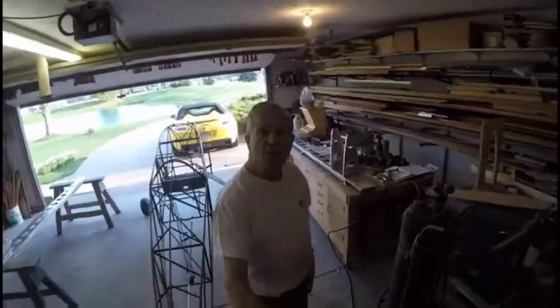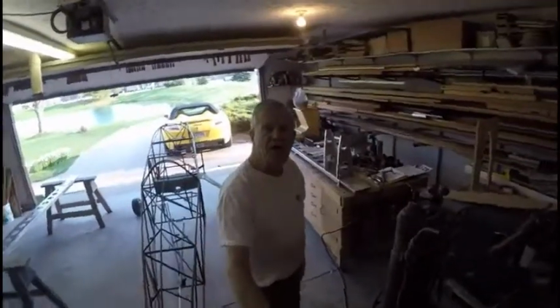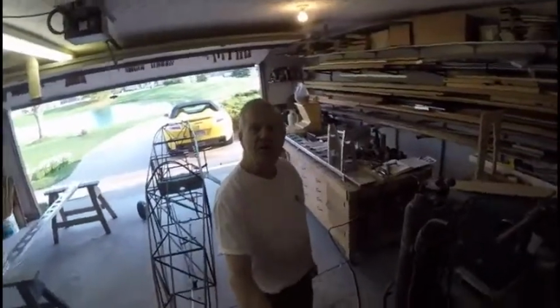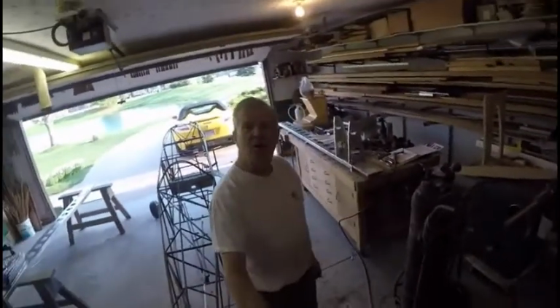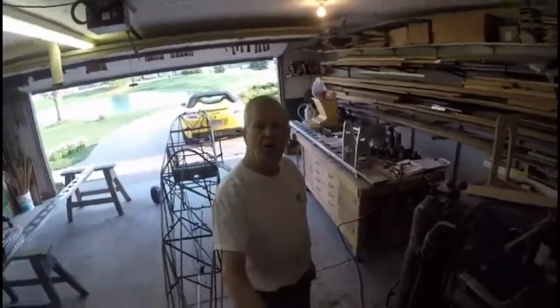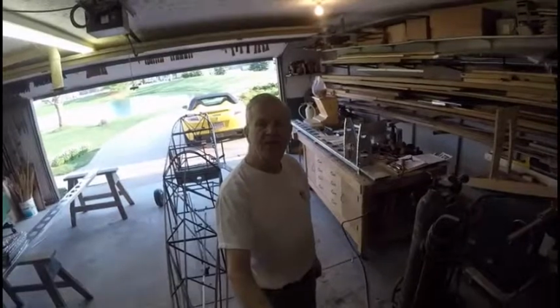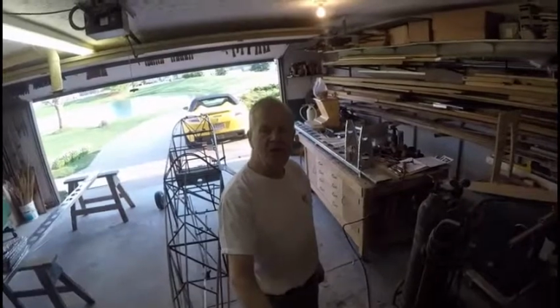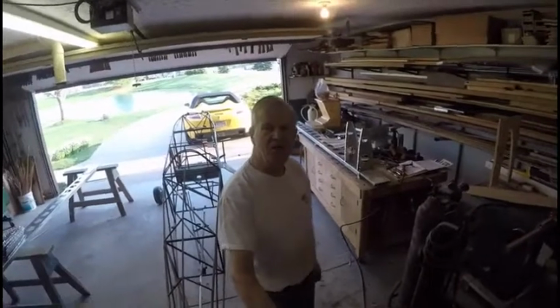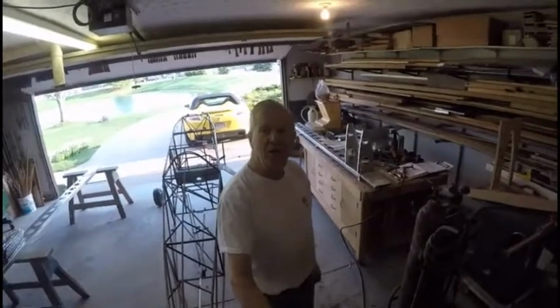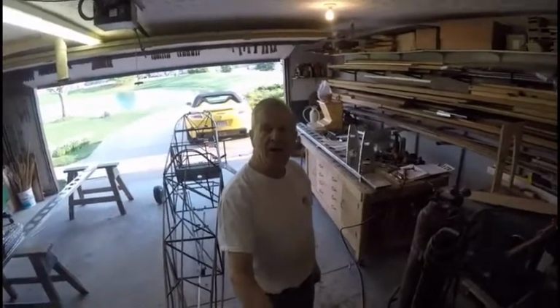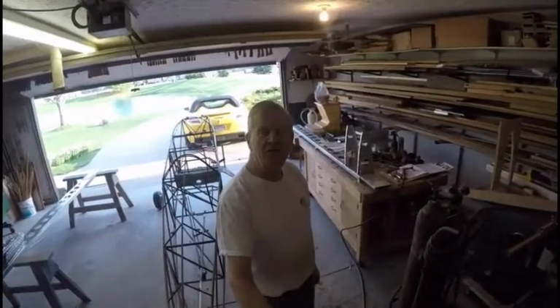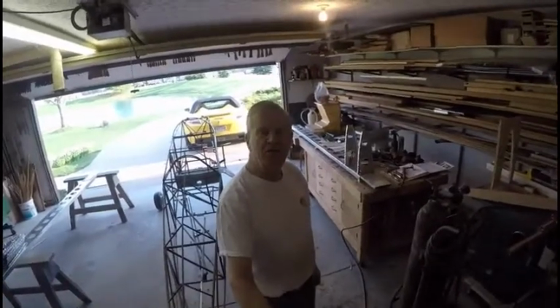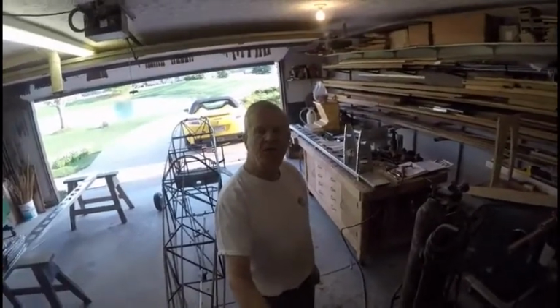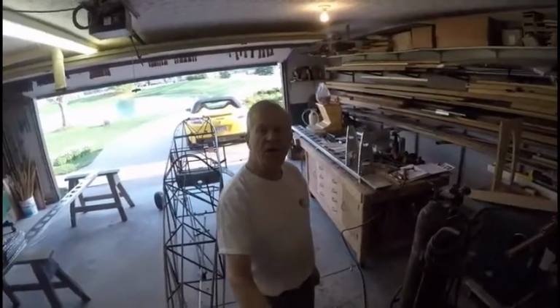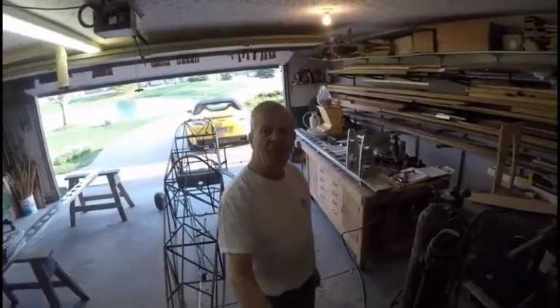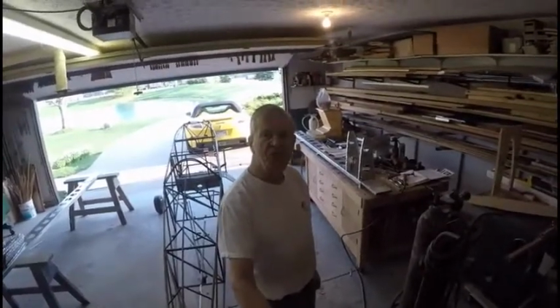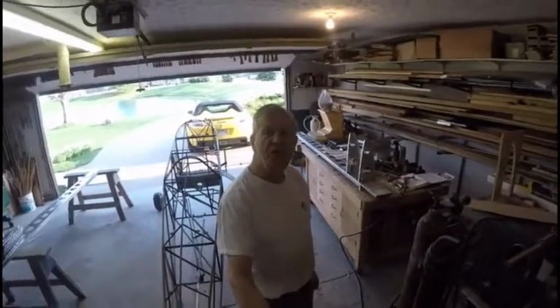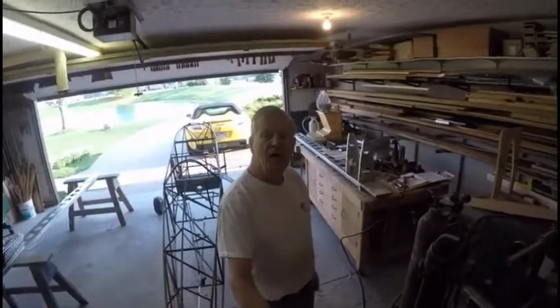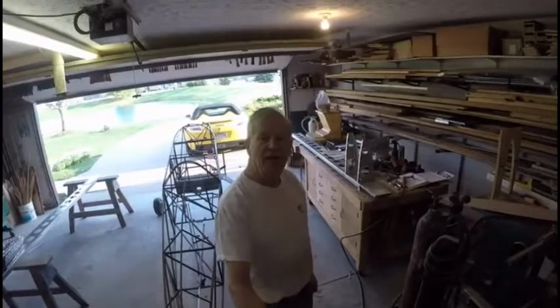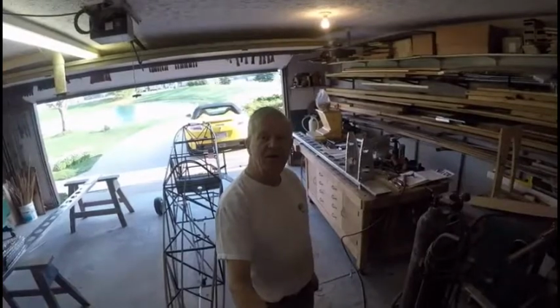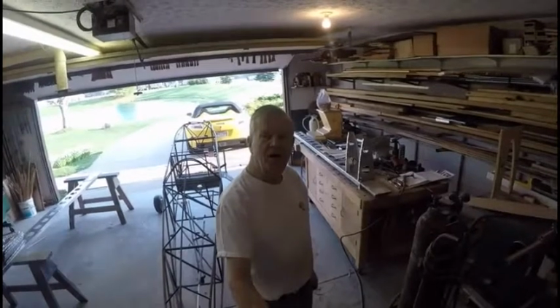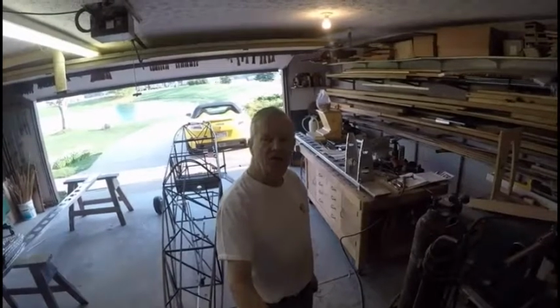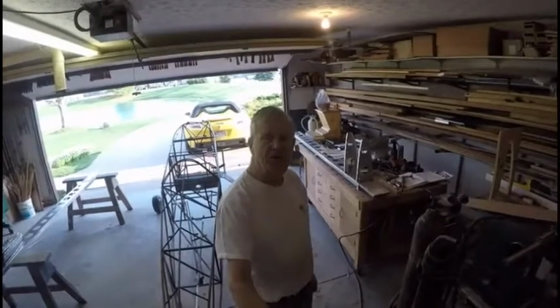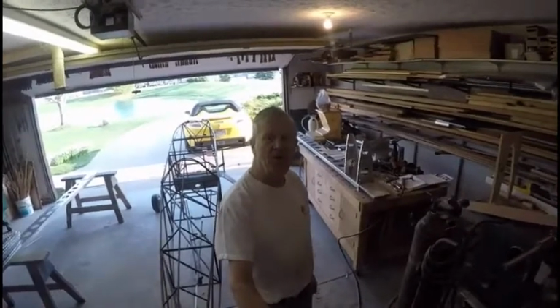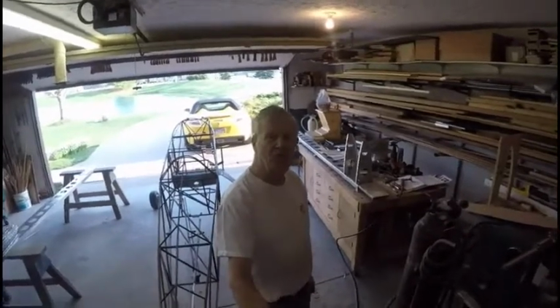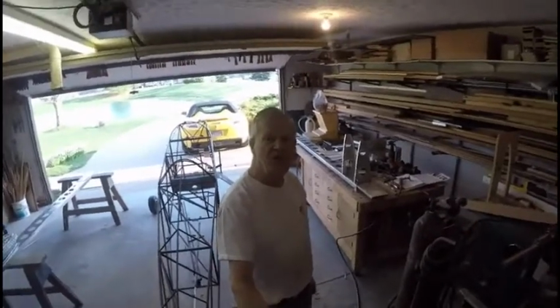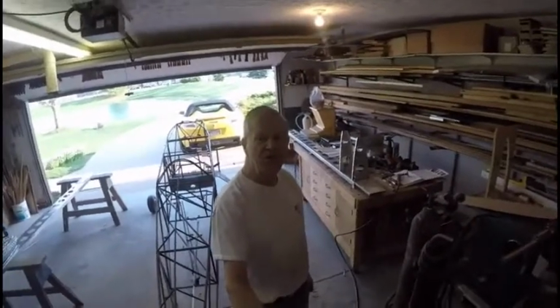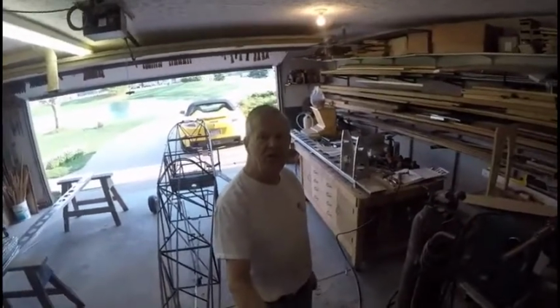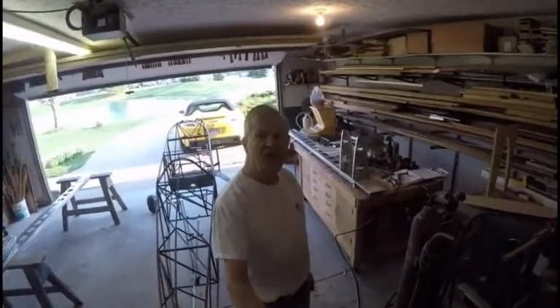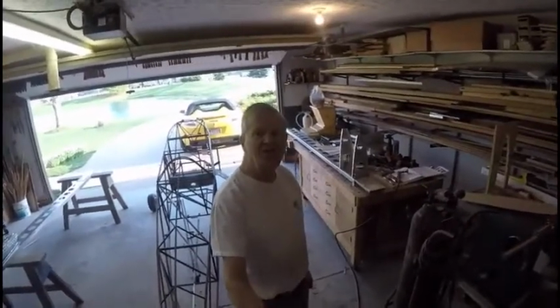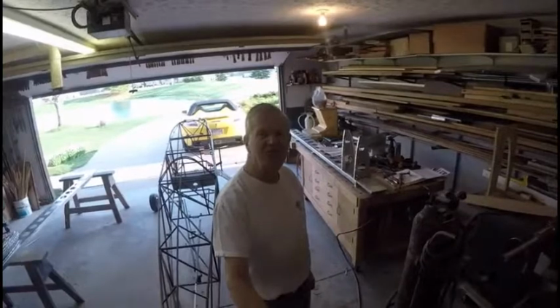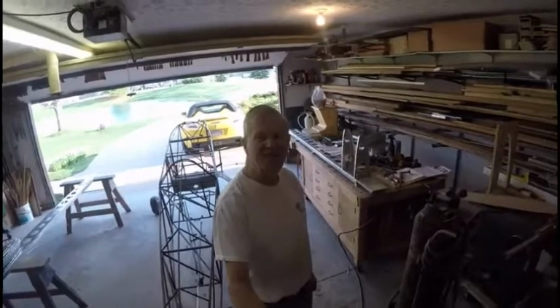Well, hi everybody and welcome back to the garage here. I'd like to wish each one of you a happy Easter and enjoy the day tomorrow with your friends and family, and don't forget to hide some eggs for the kids.